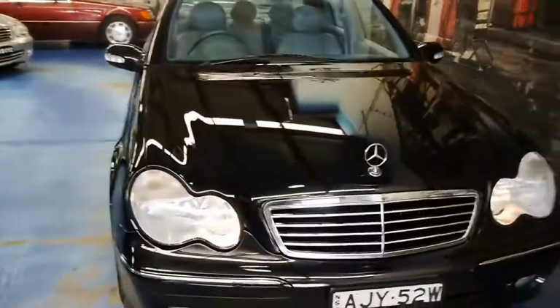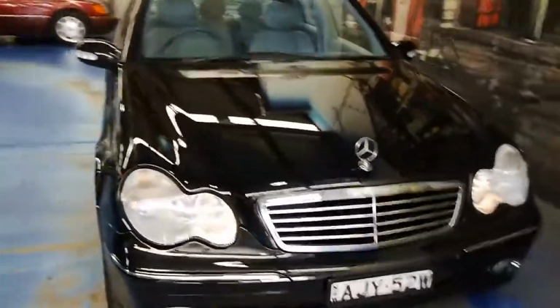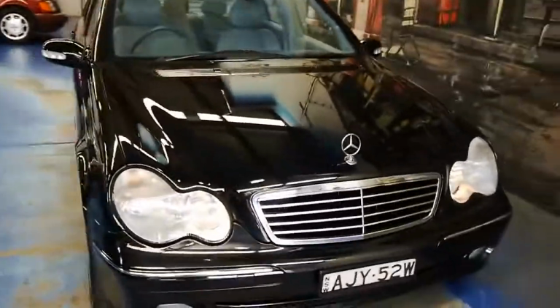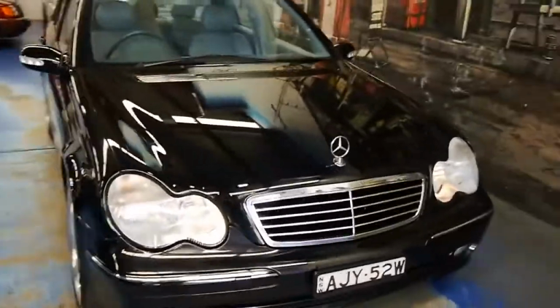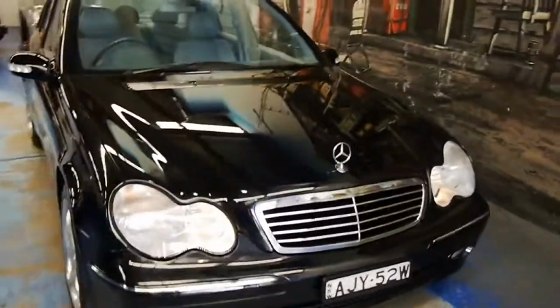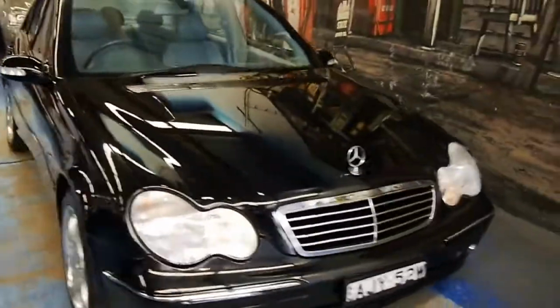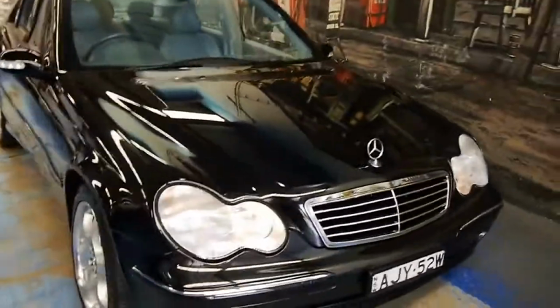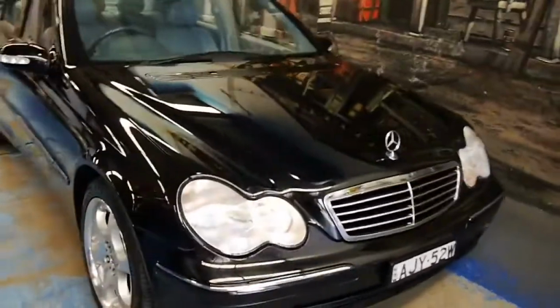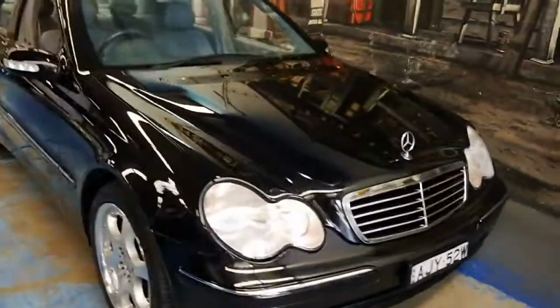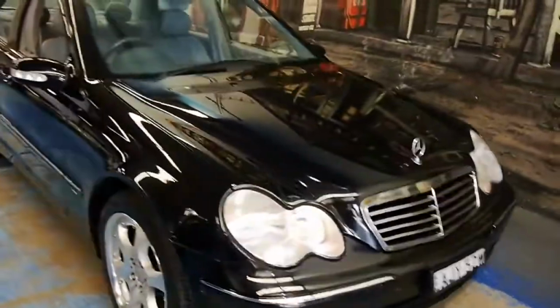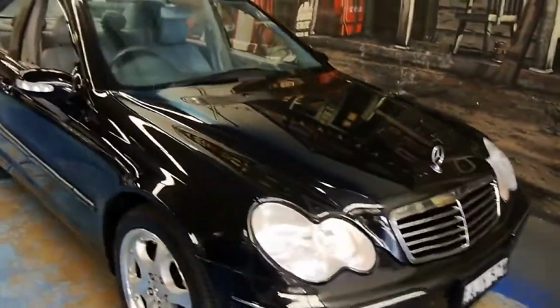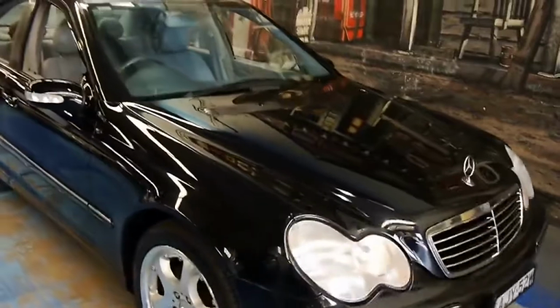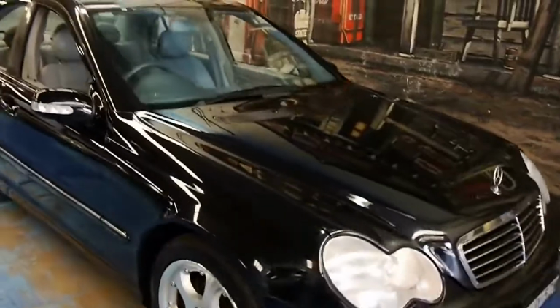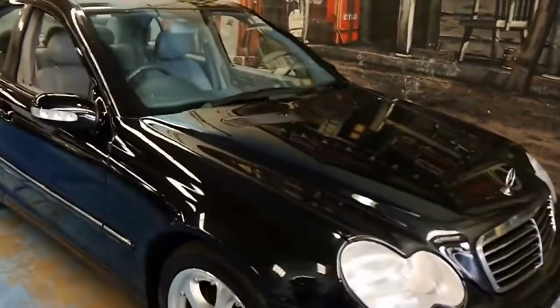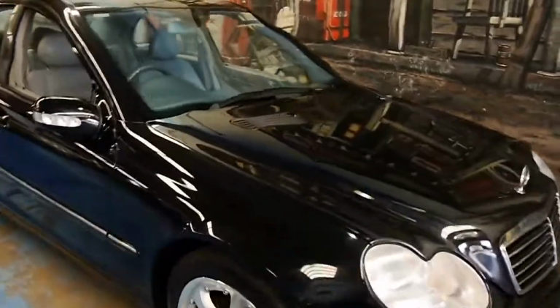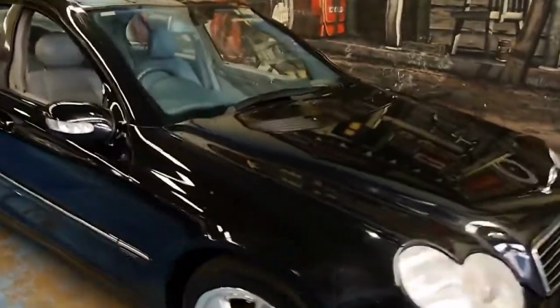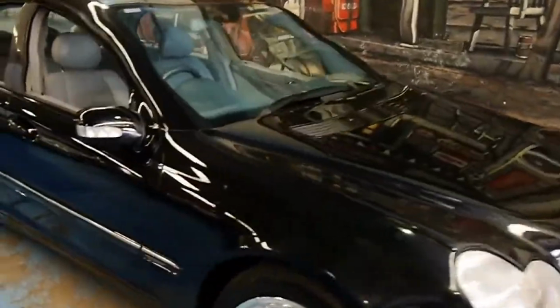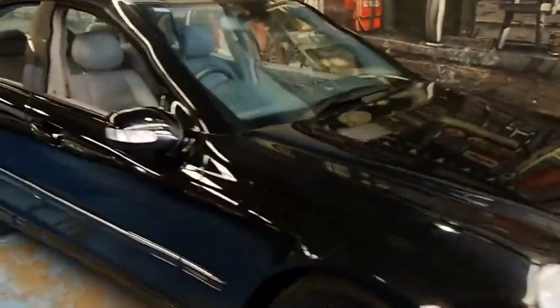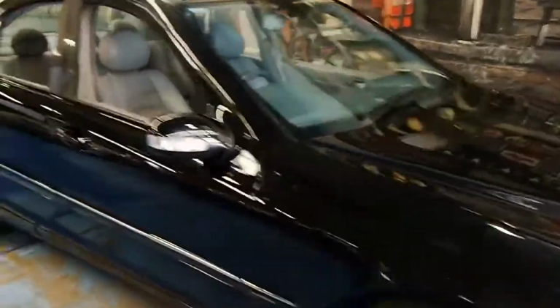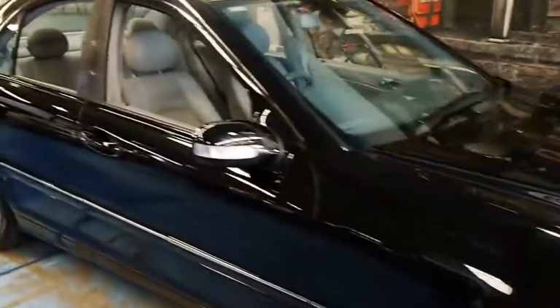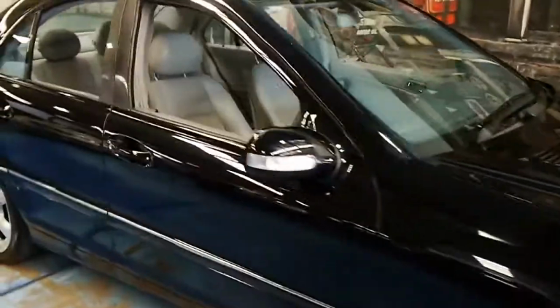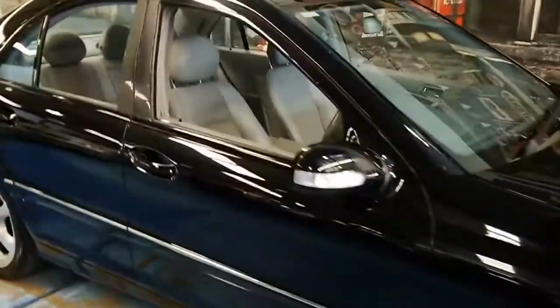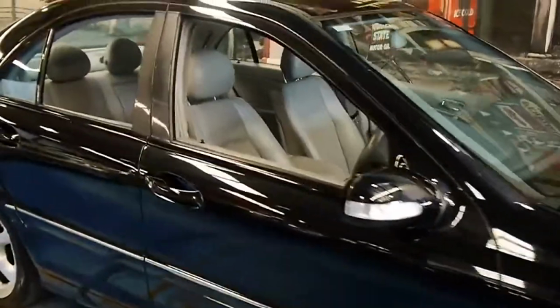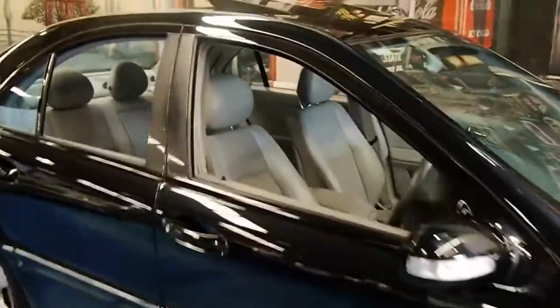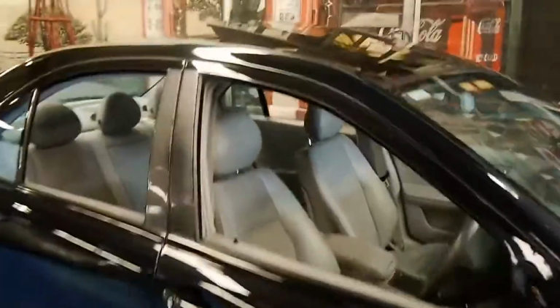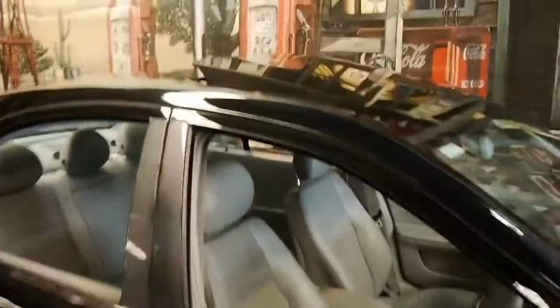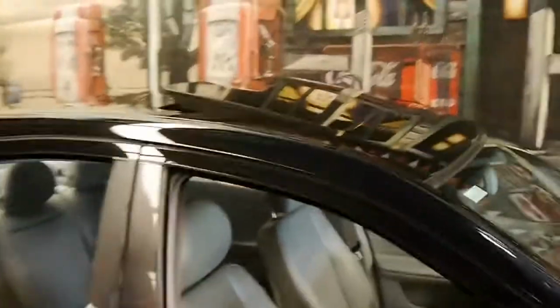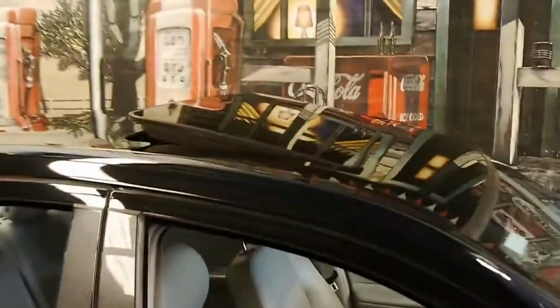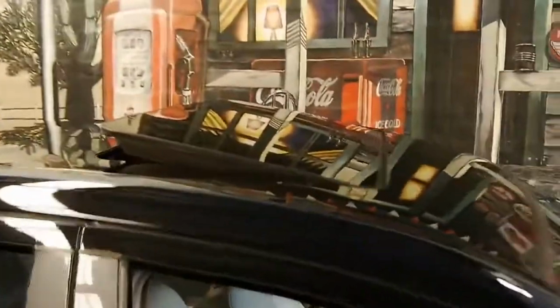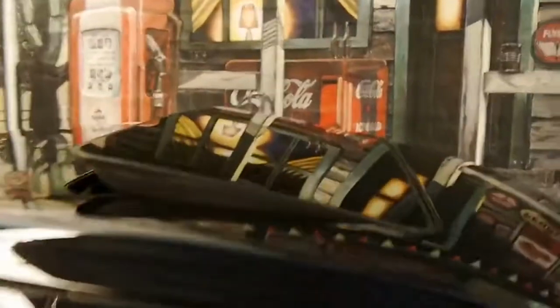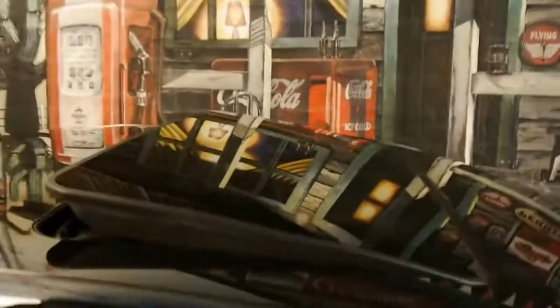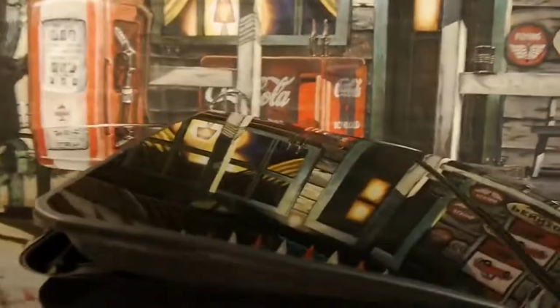So that's a once-around. I'll show you inside now and start her up — she does have a sunroof as well.